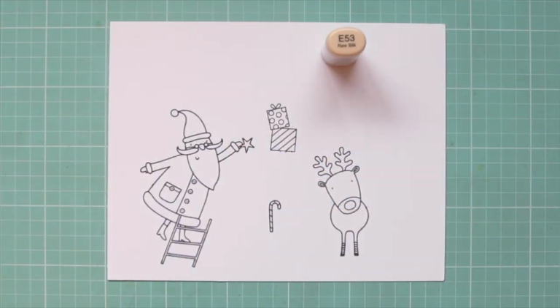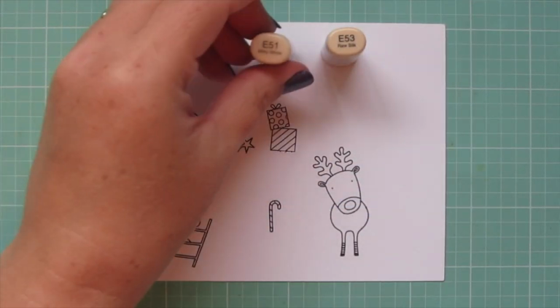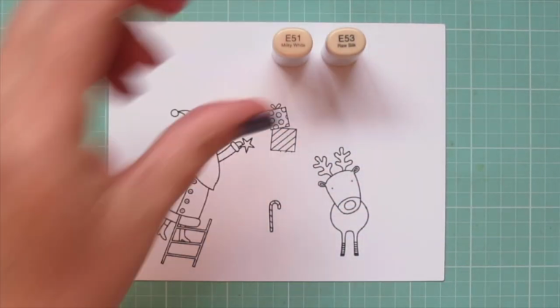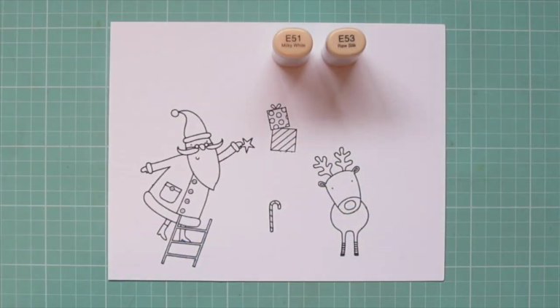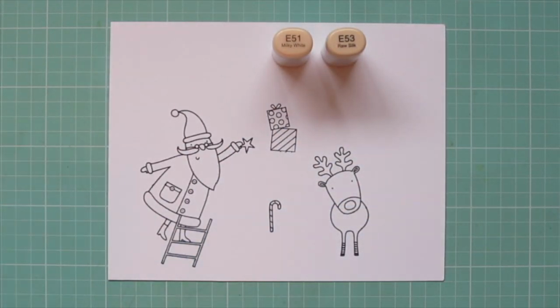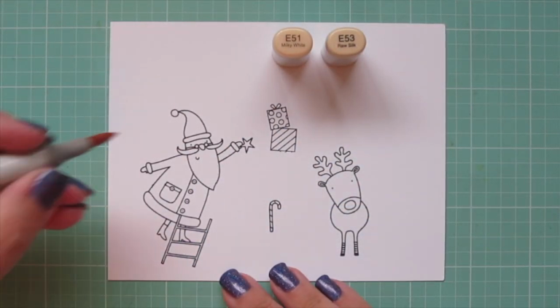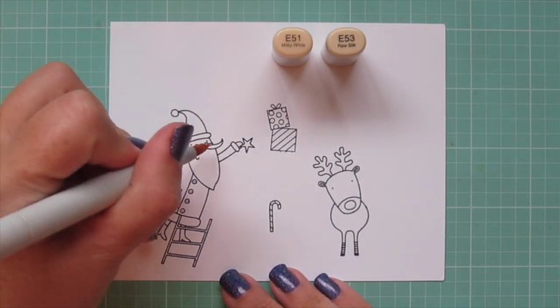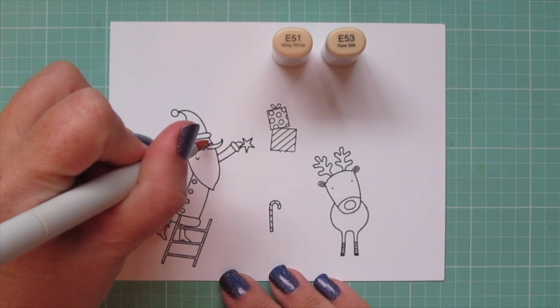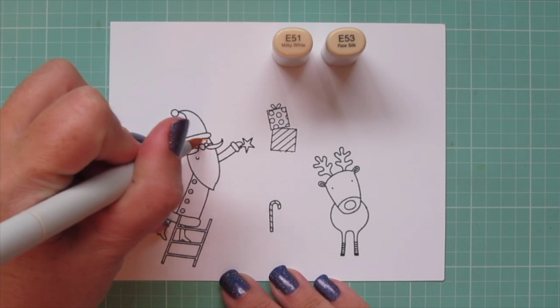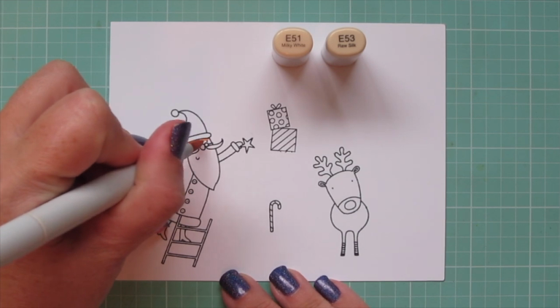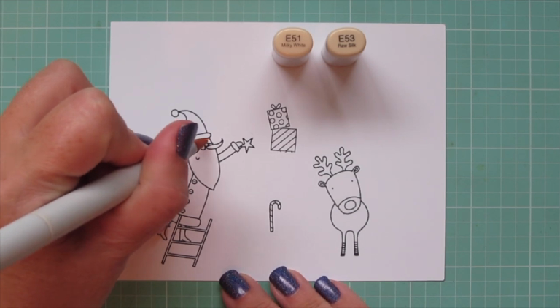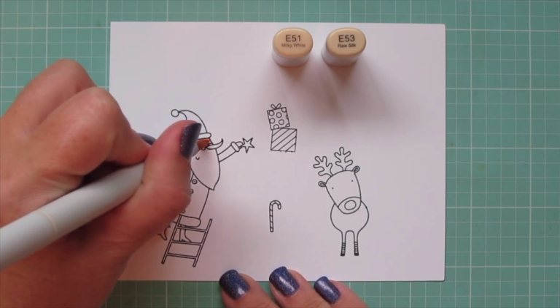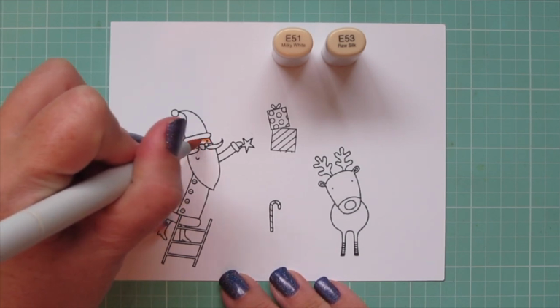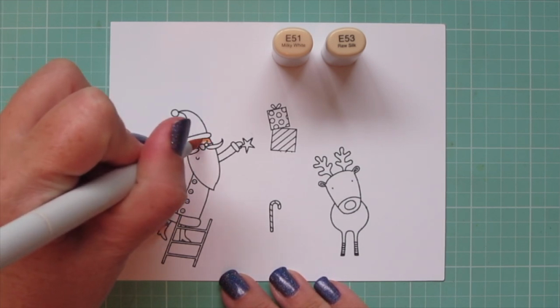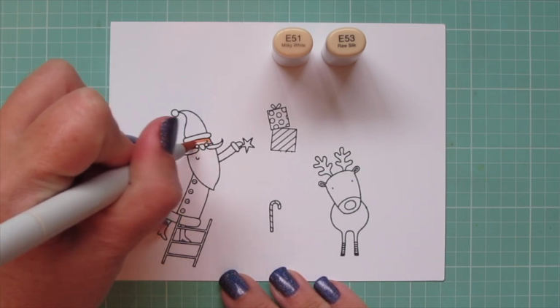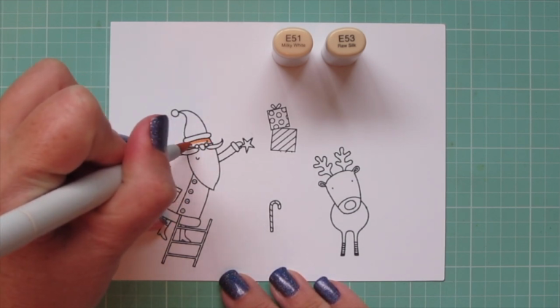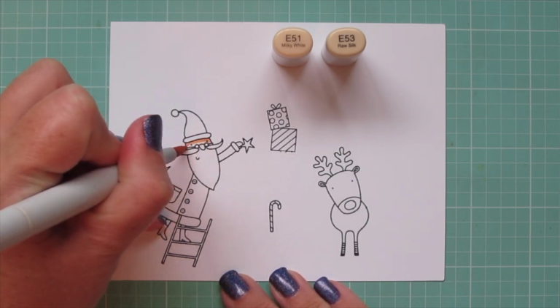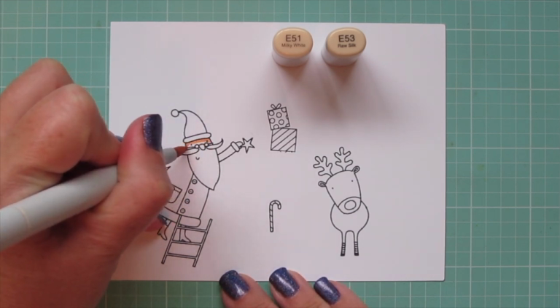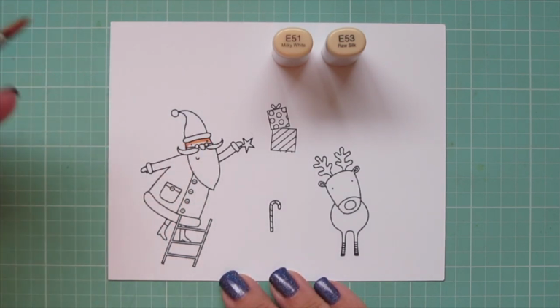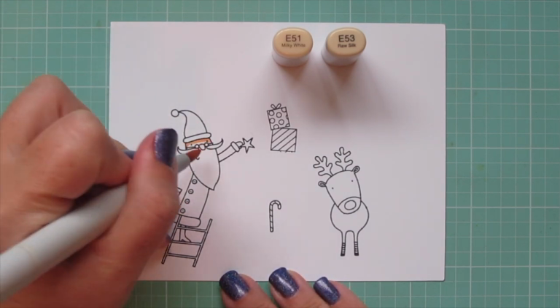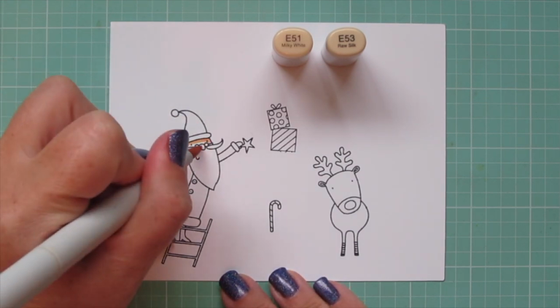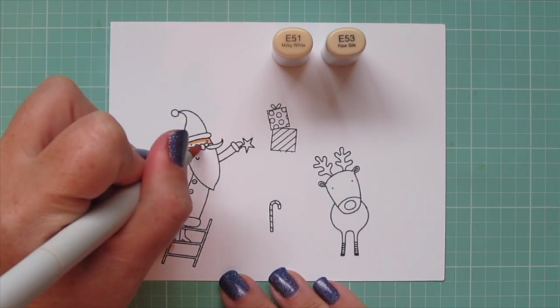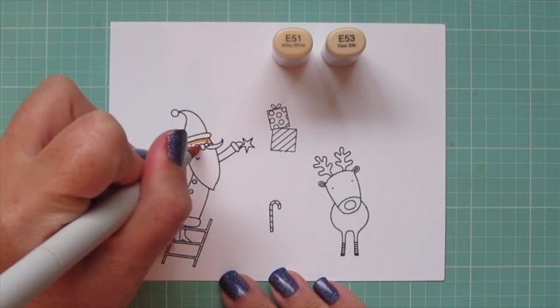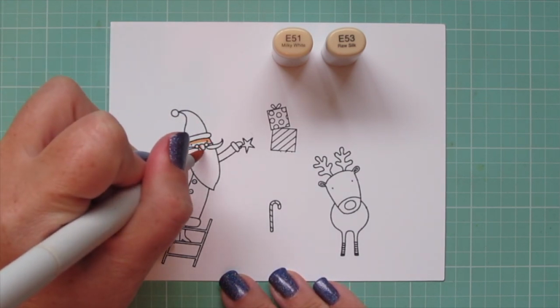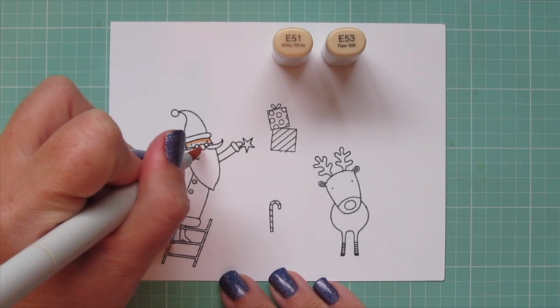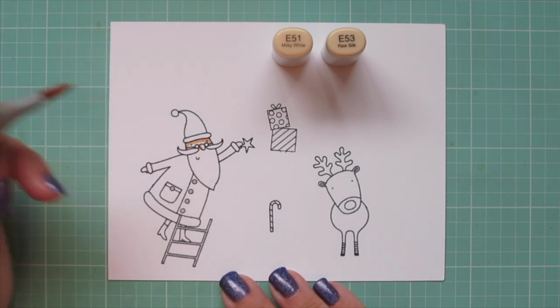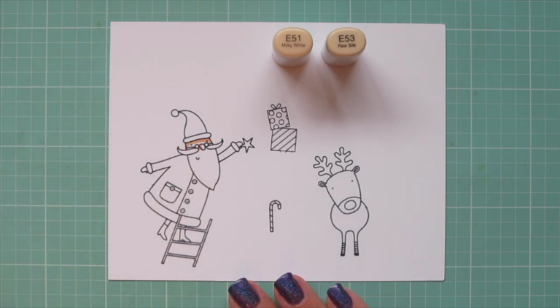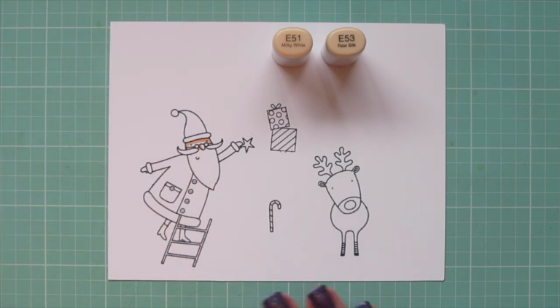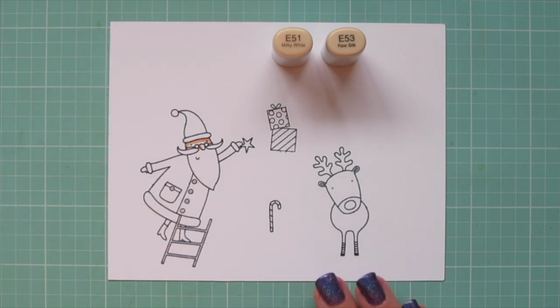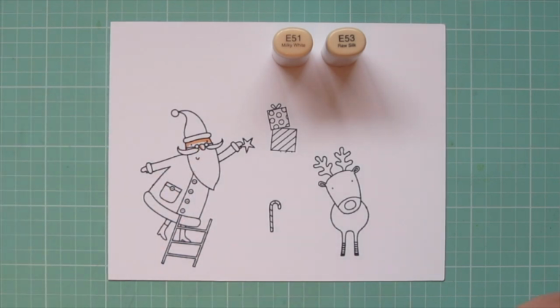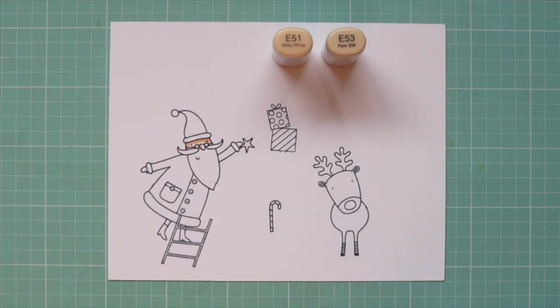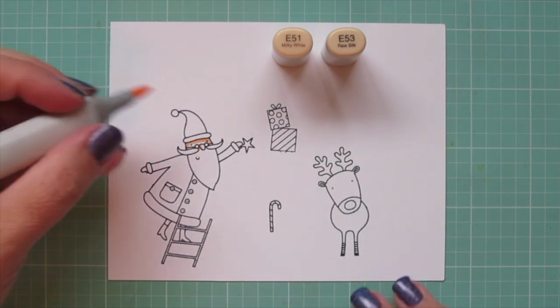I've stamped out the images I'll be using with Extreme Black Hybrid ink on some Neenah Solar White cardstock, and I'm going to be coloring with my Copic markers.